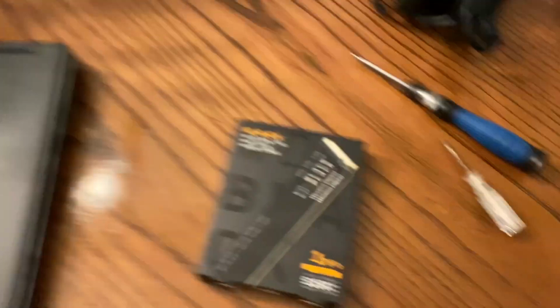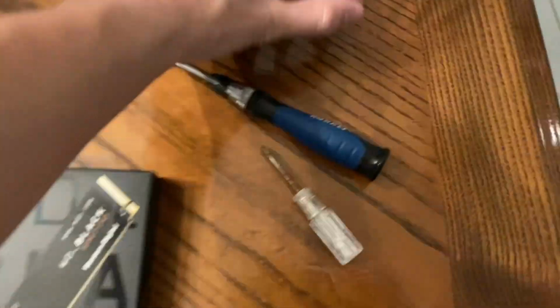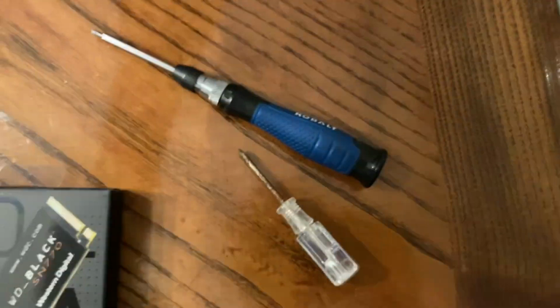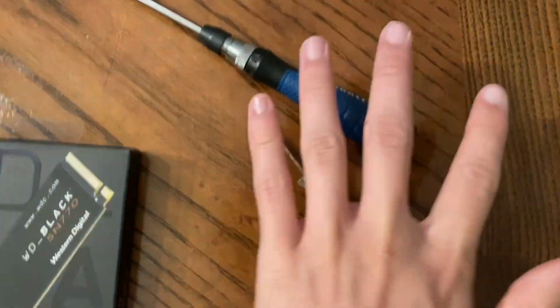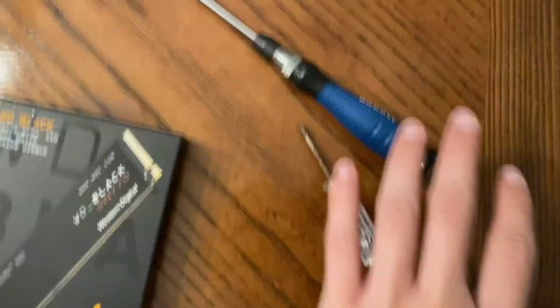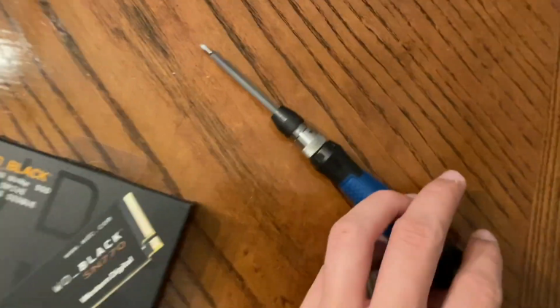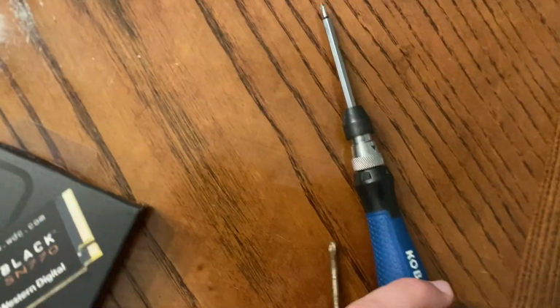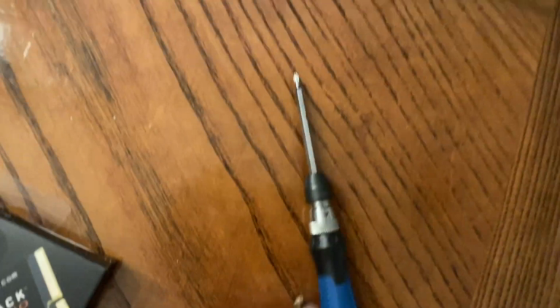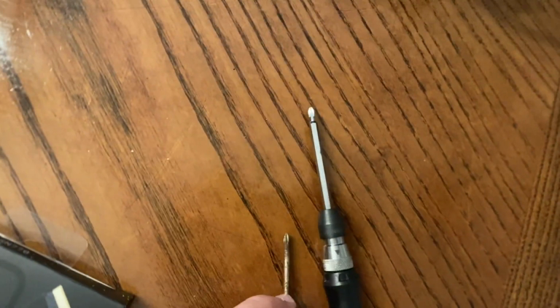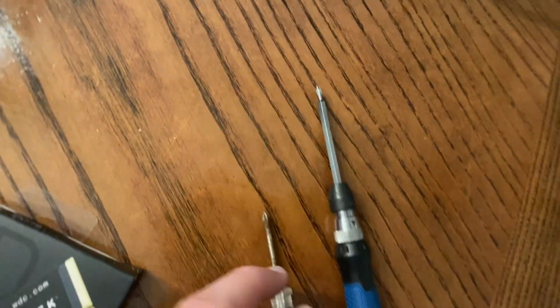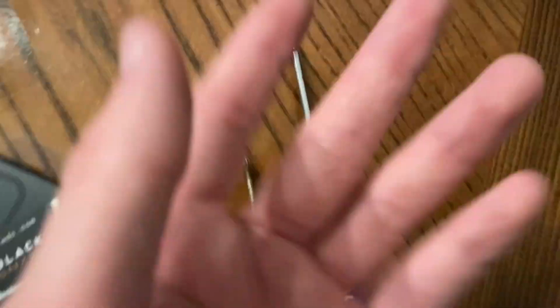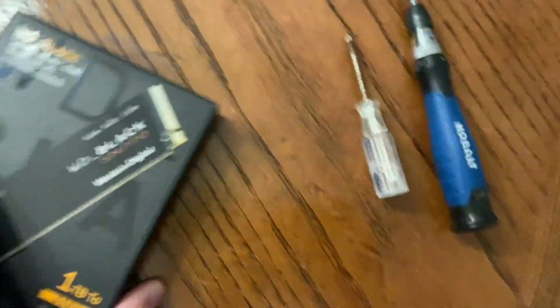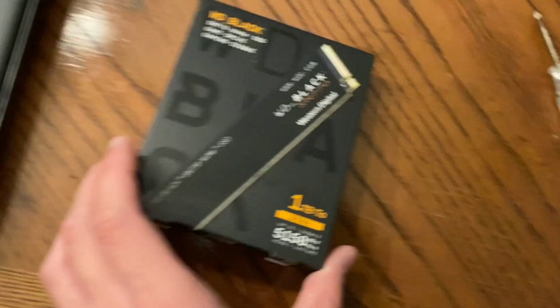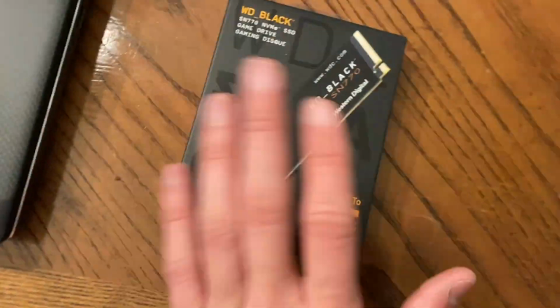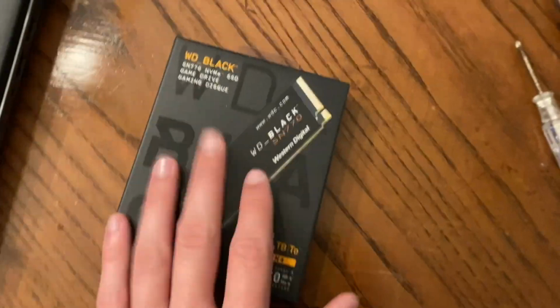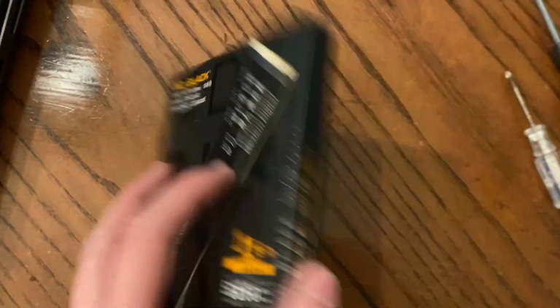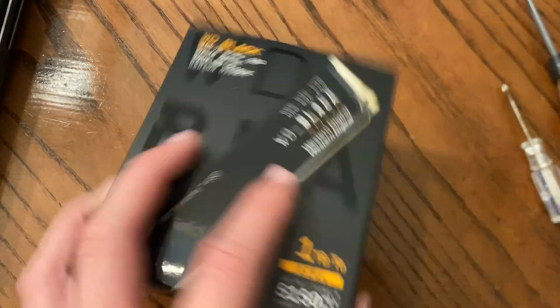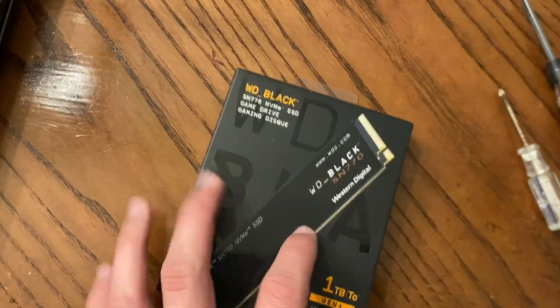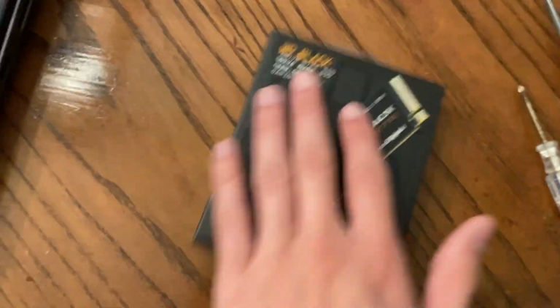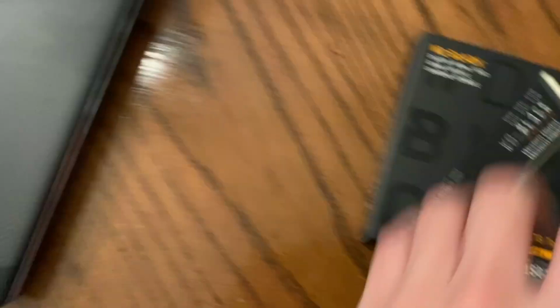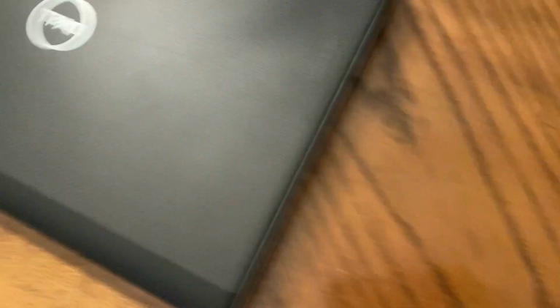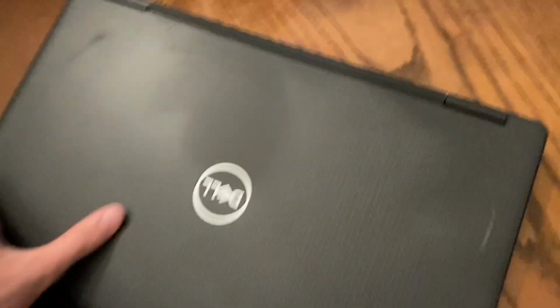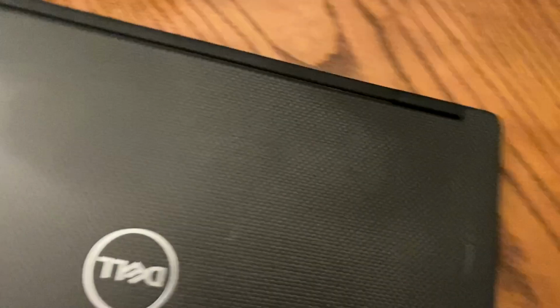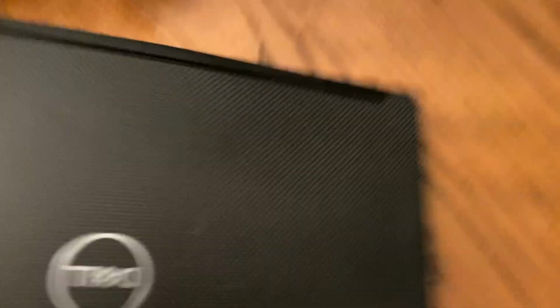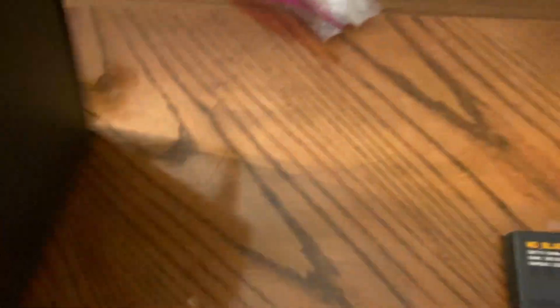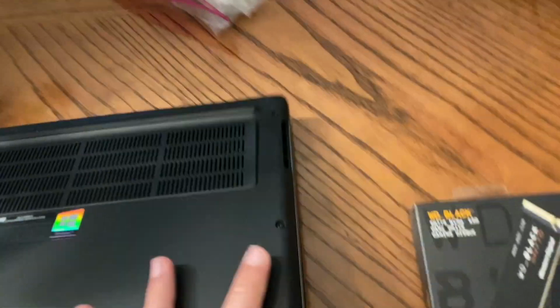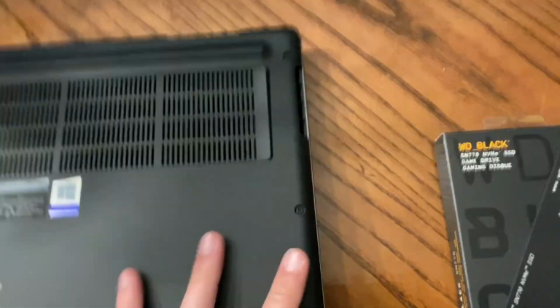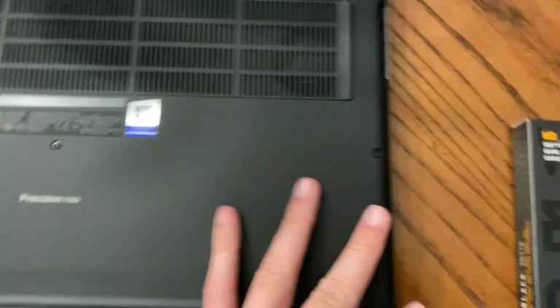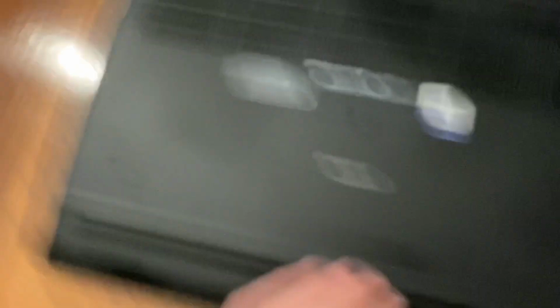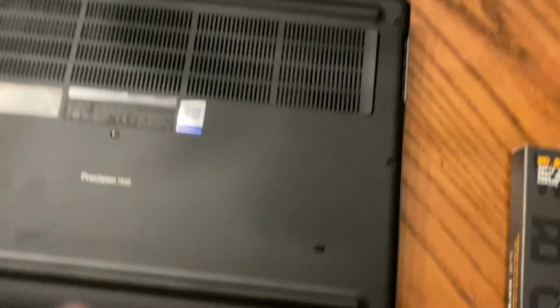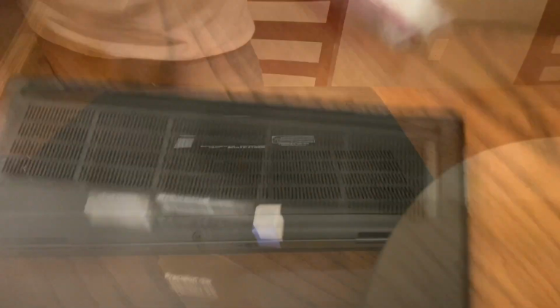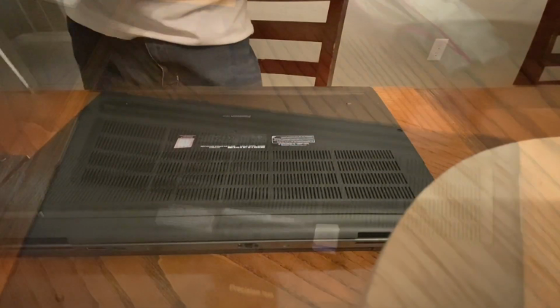The first step is to have your tools. I like to have two sizes of screwdriver just in case. You need the drive, of course, and the computer. Flip it over and just unscrew the screws on the back.